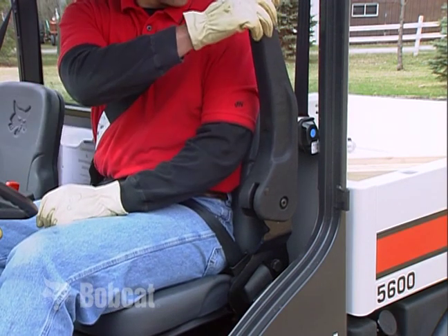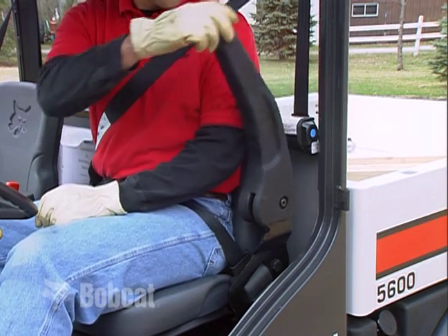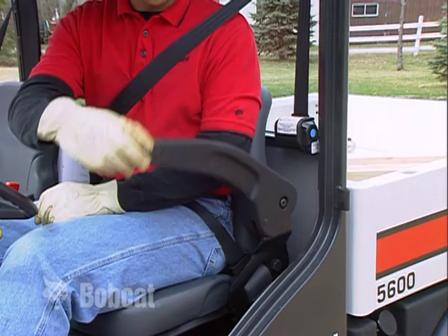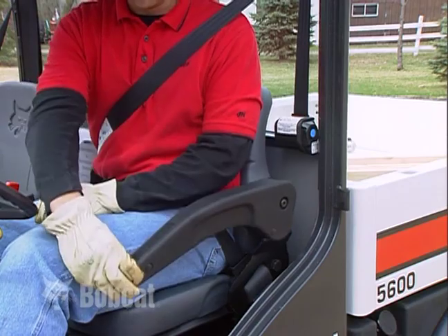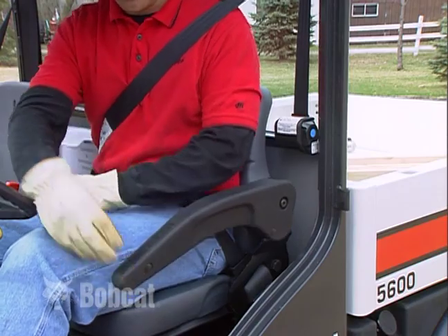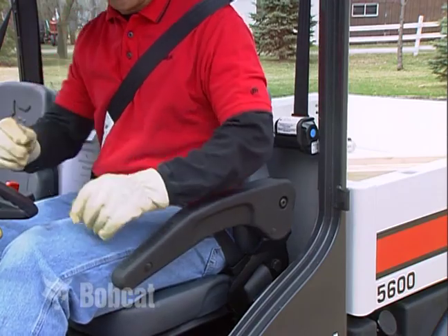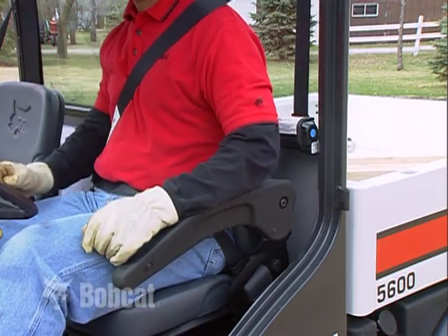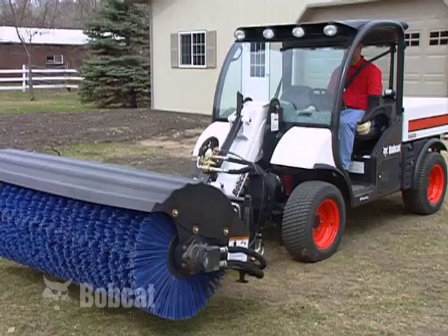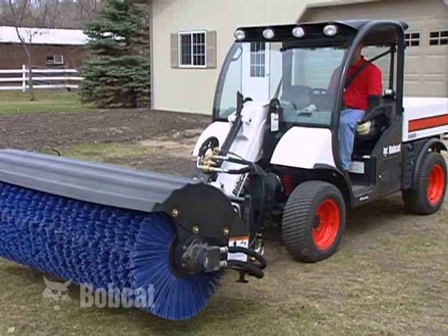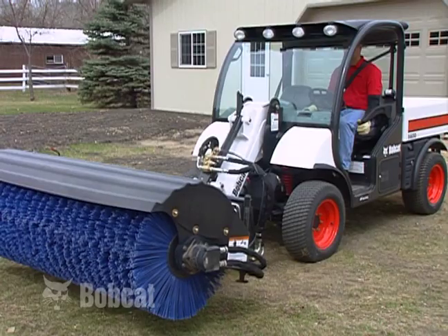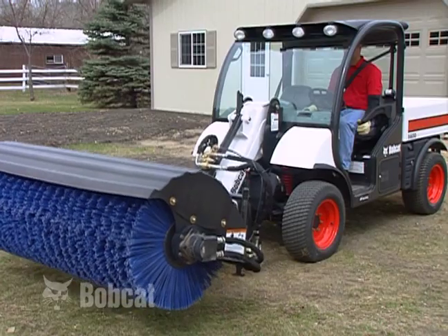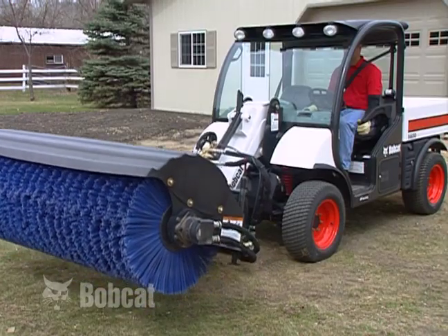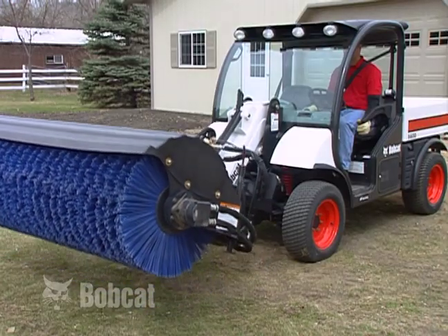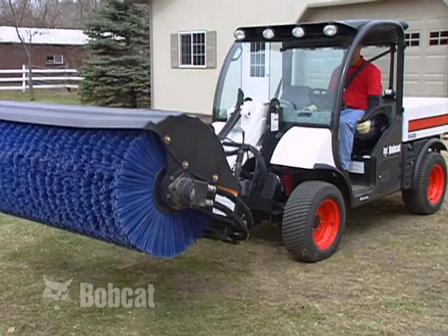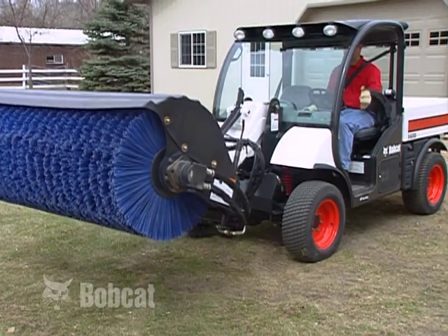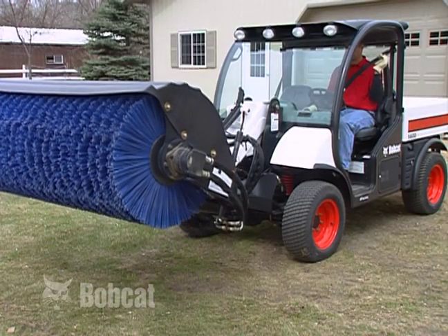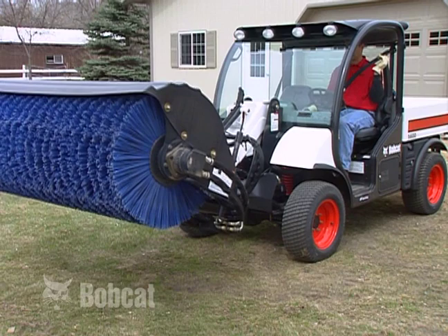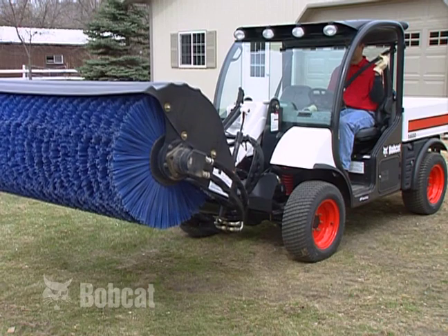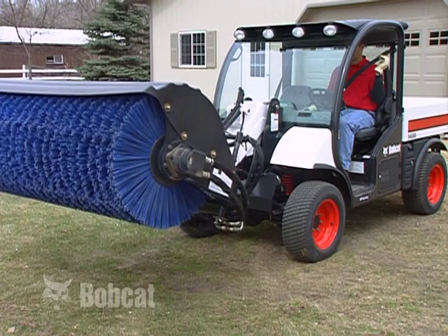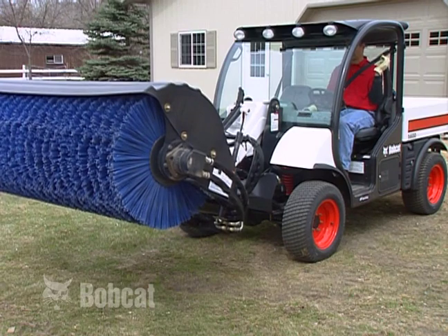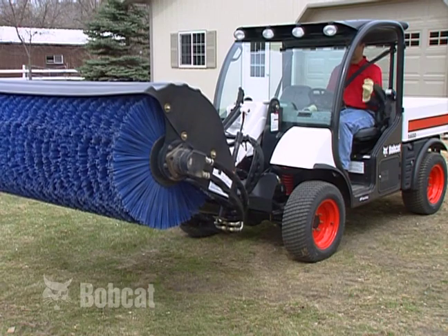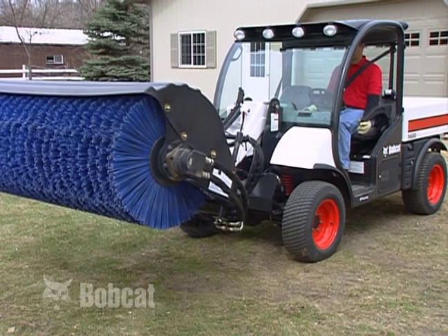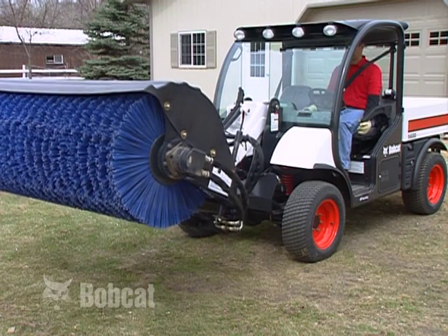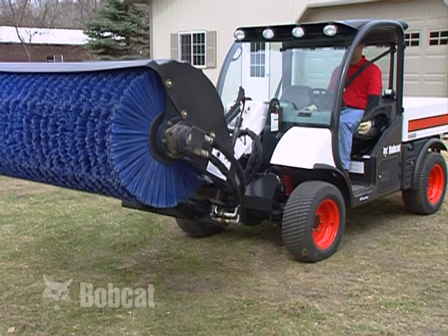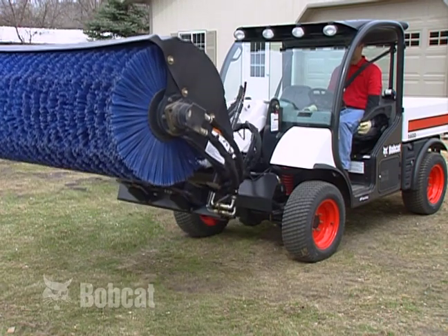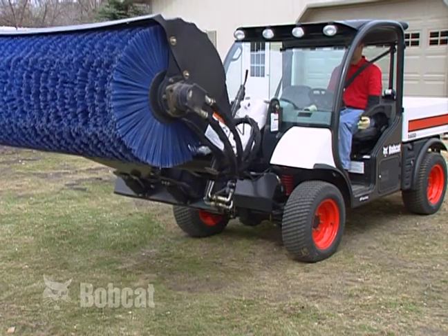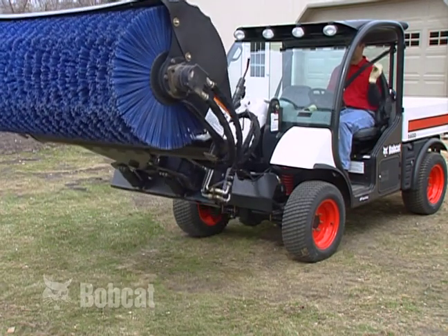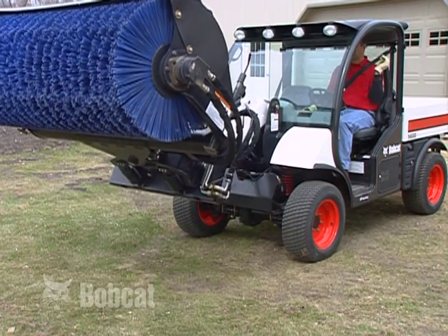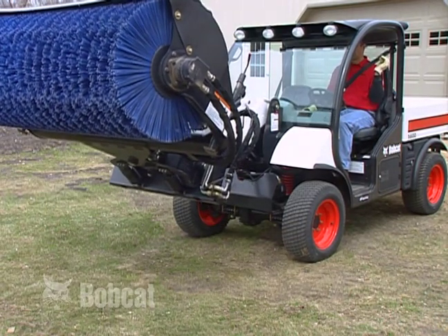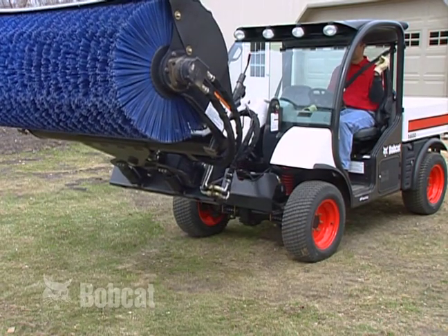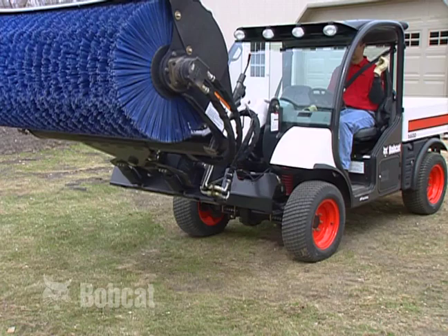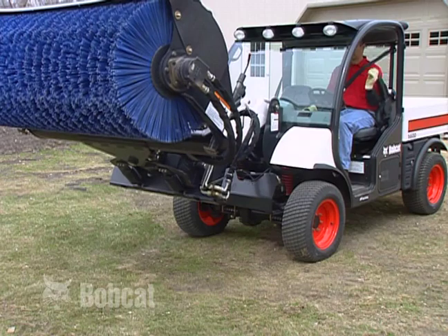The Toolcat work machine is equipped with the Toolcat Interlock Control System, or TICKS. This system requires the operator to lower the armrest before the lift, tilt, auxiliary hydraulics, and traction drive functions can be operating.